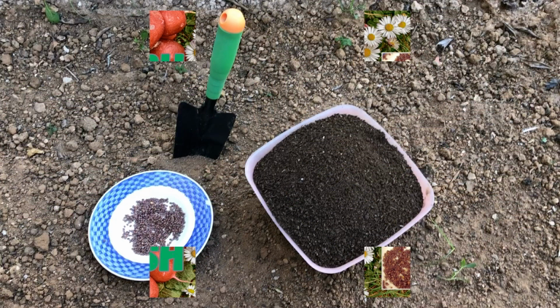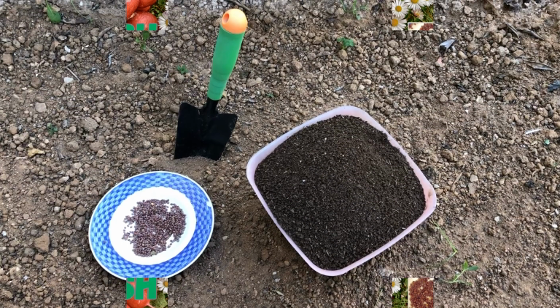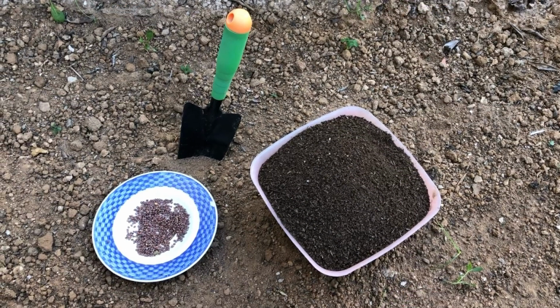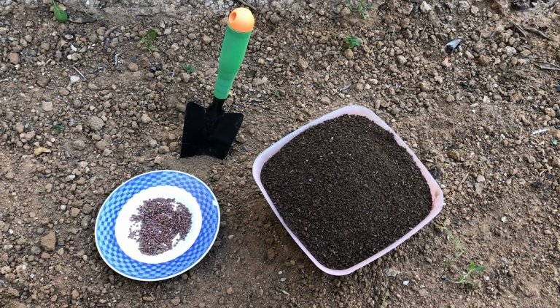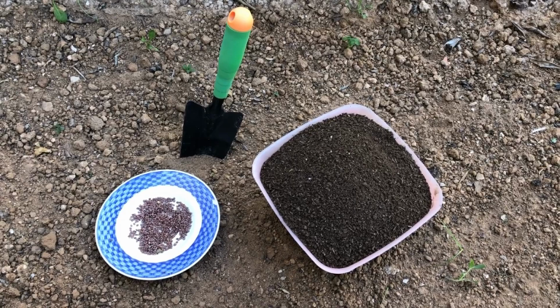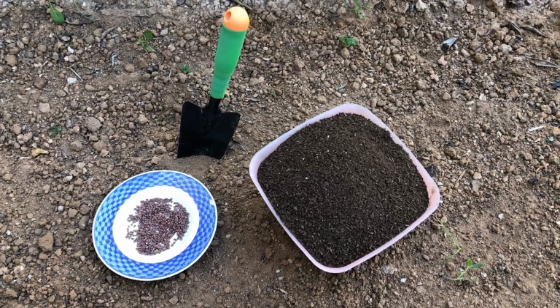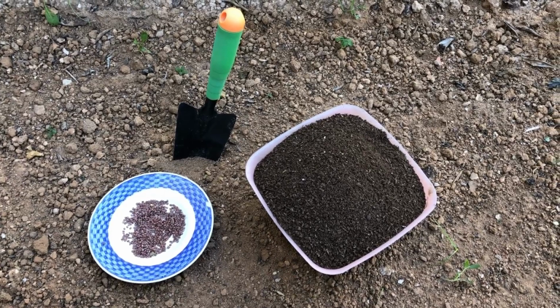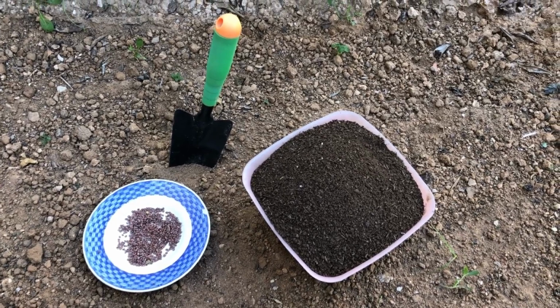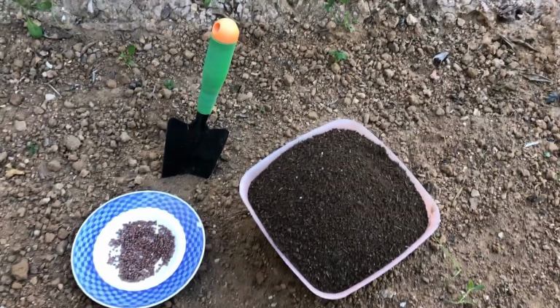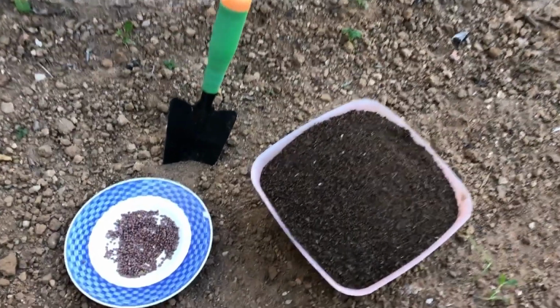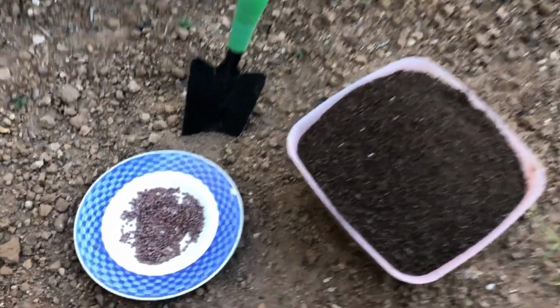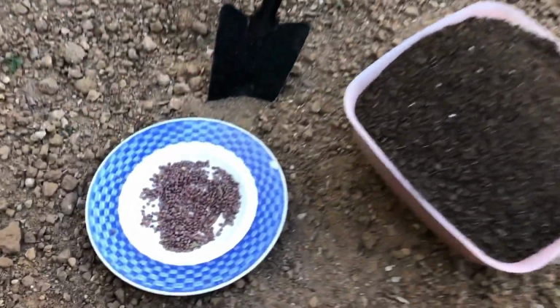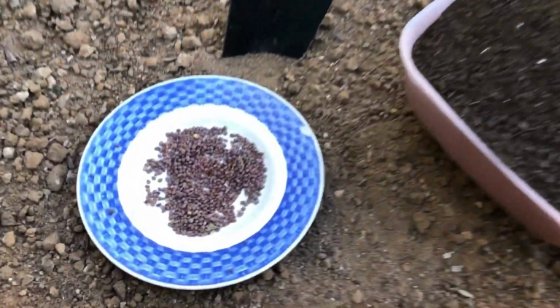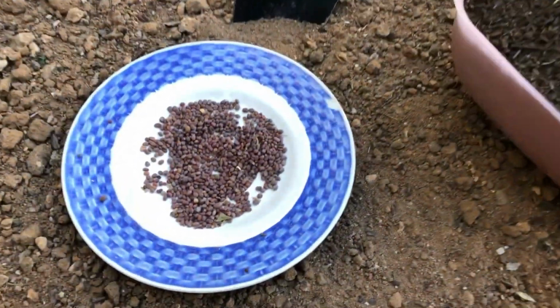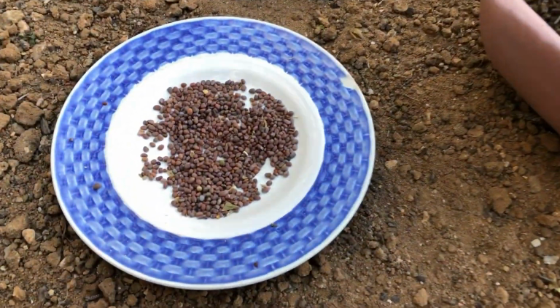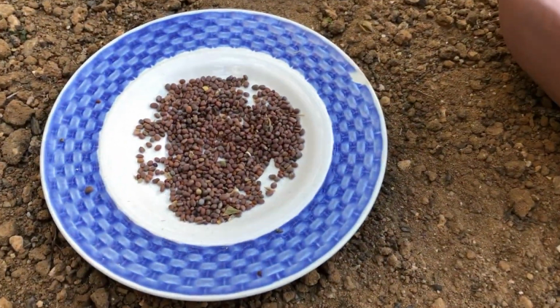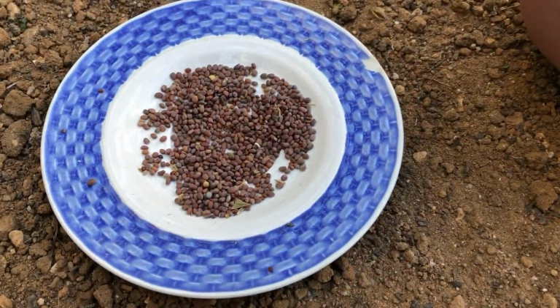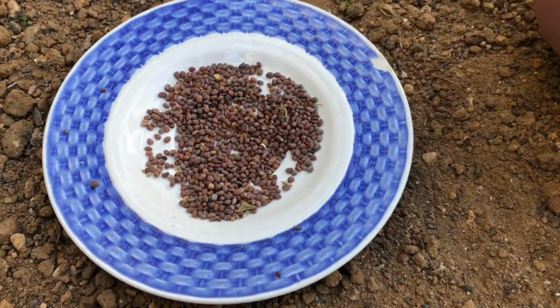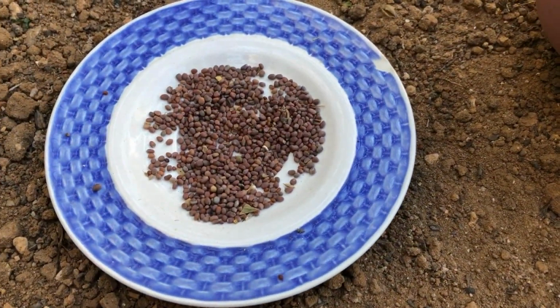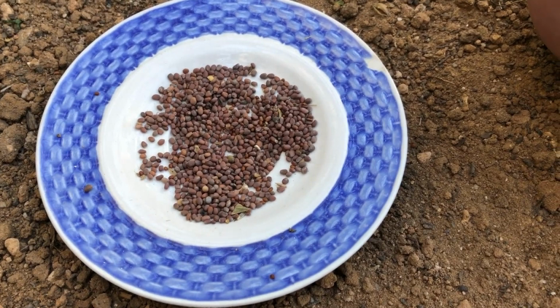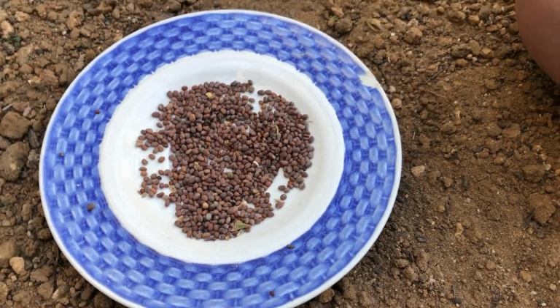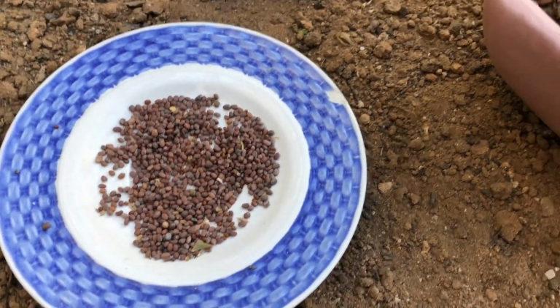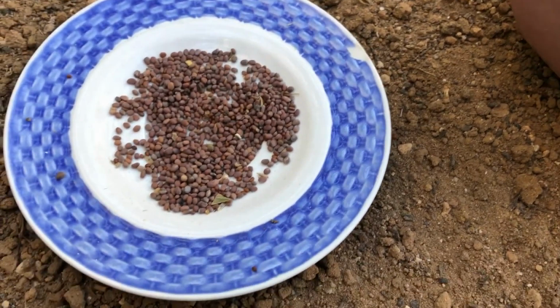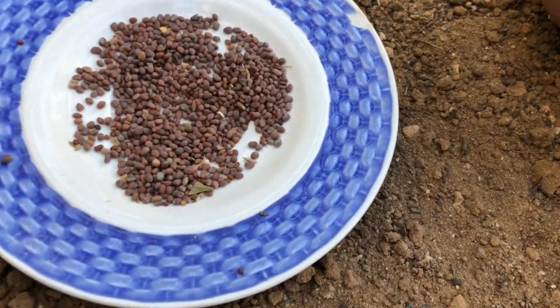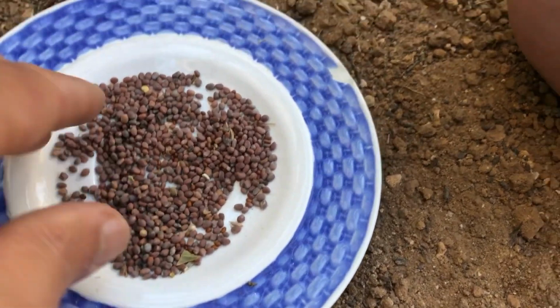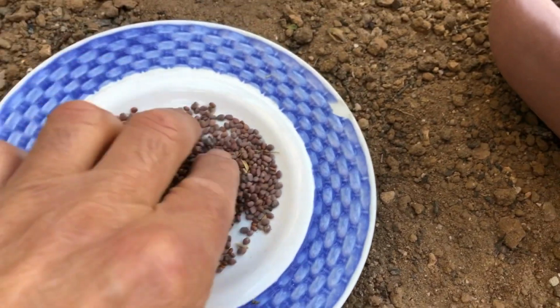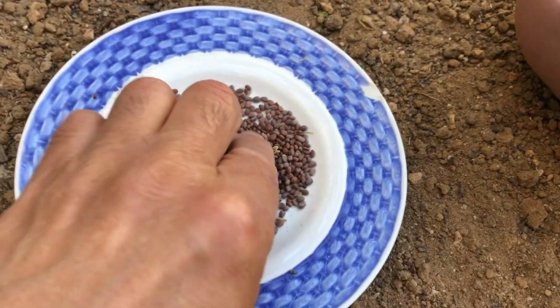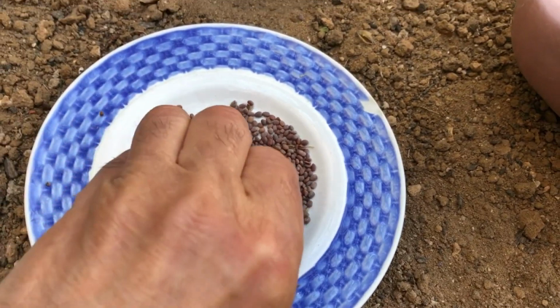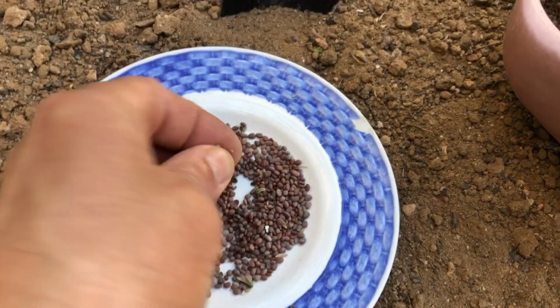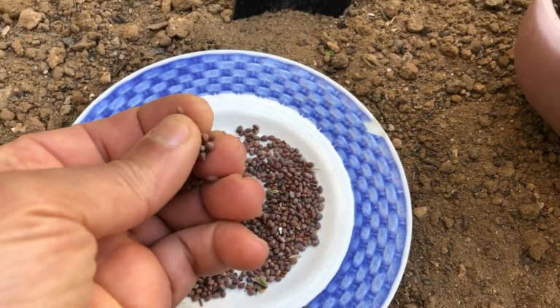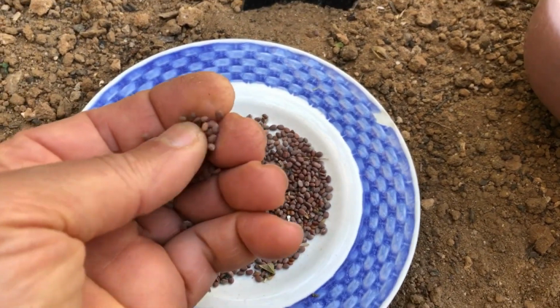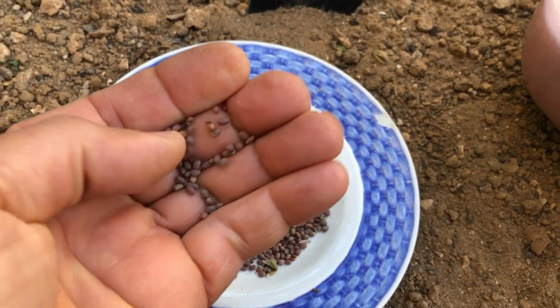Welcome to our gardening adventure. In this video, I'll guide you step-by-step on how to sow radish seeds to enjoy harvesting organic, delicious, and vibrant radishes. Let's get started and dig into the world of radishes.